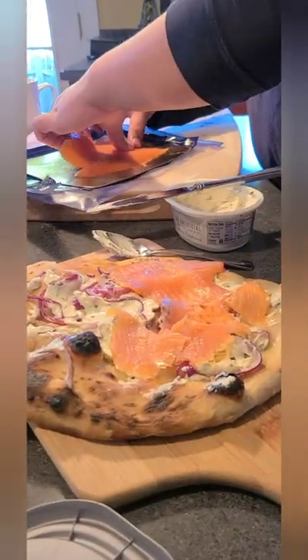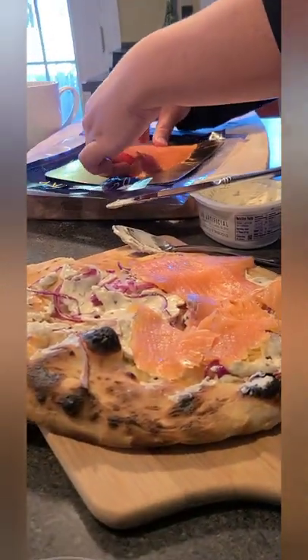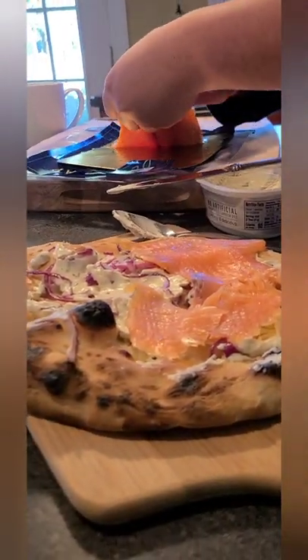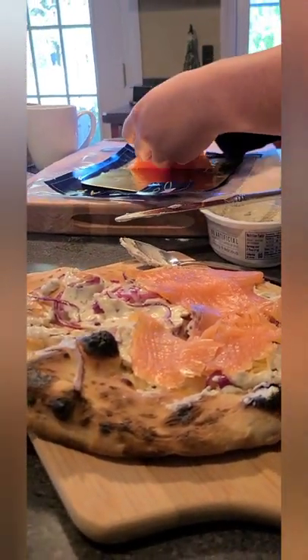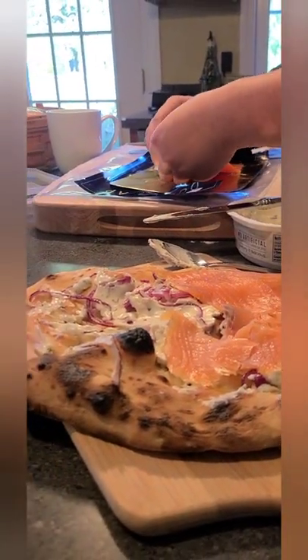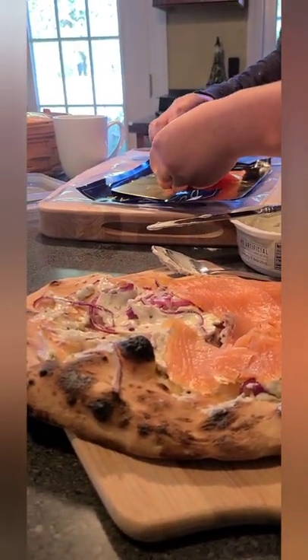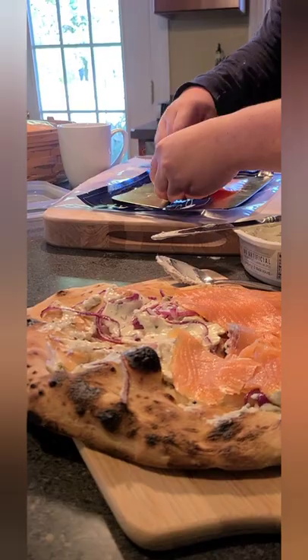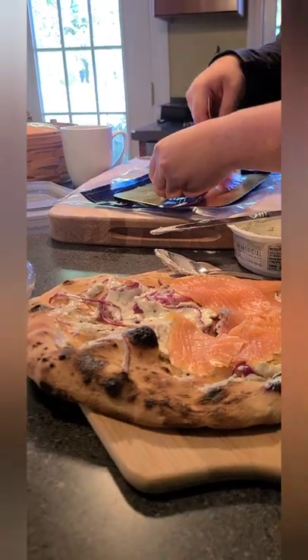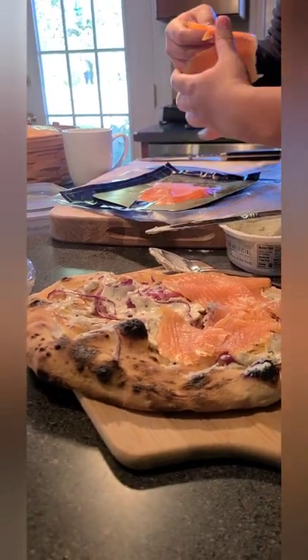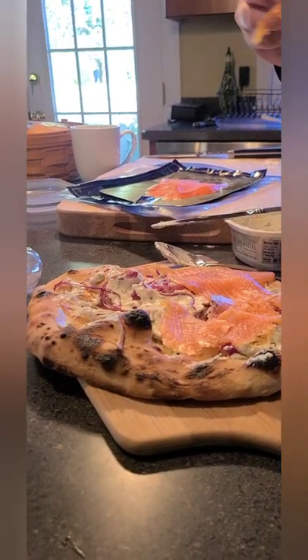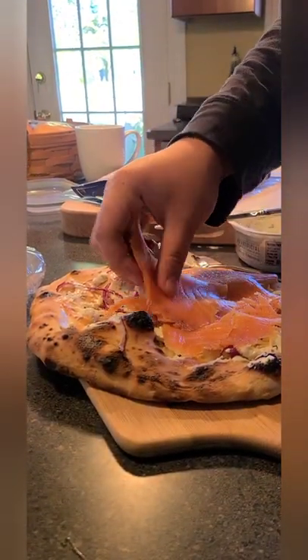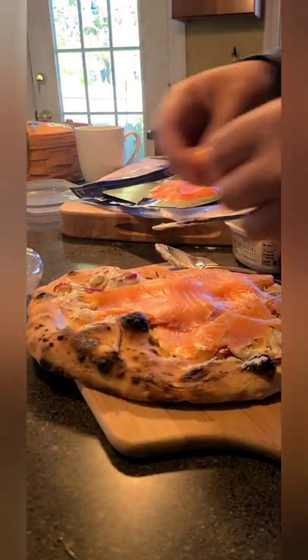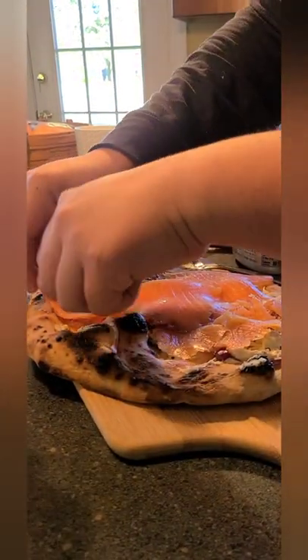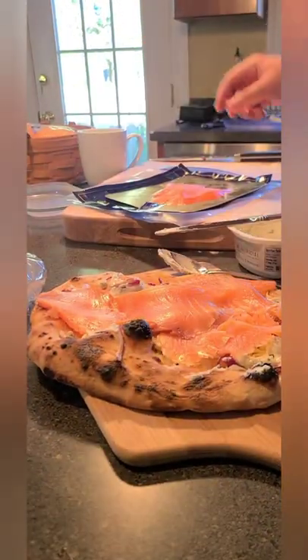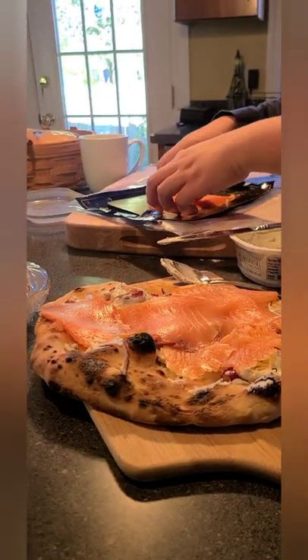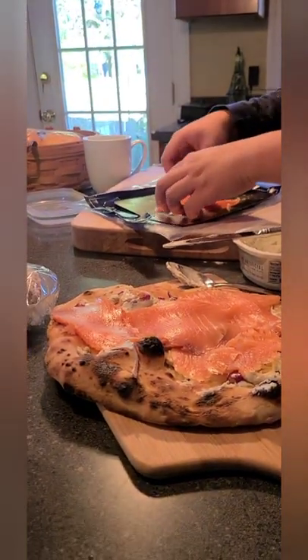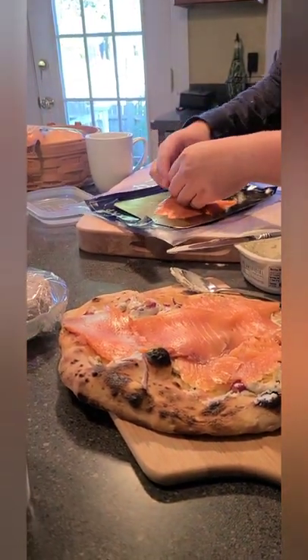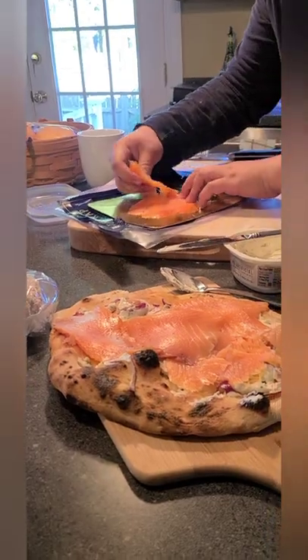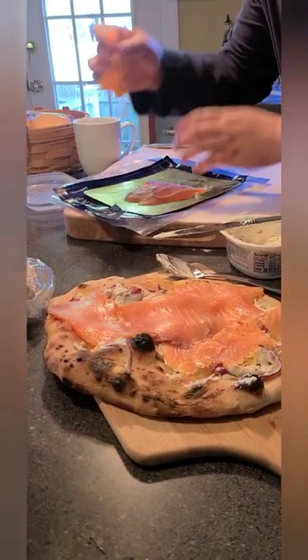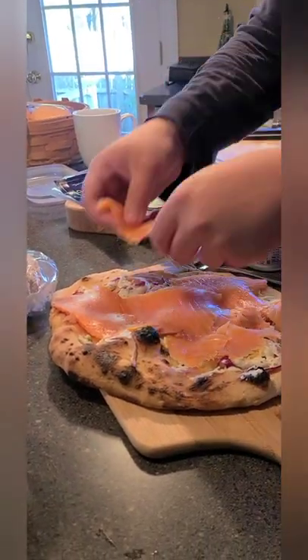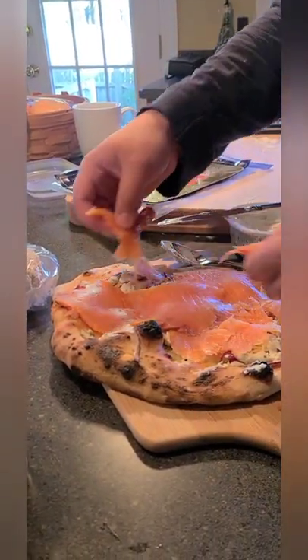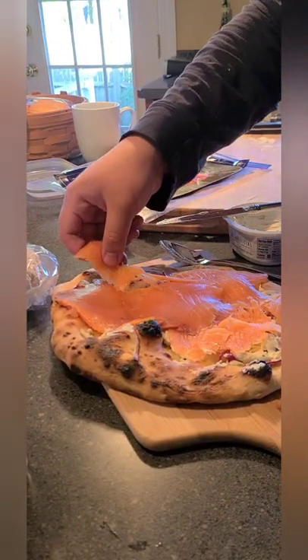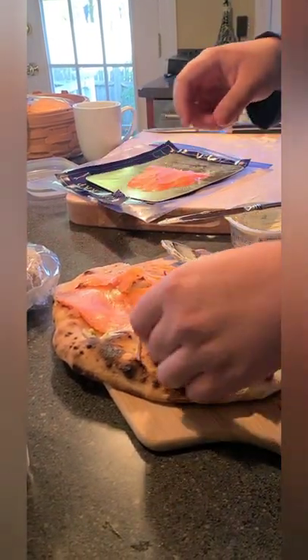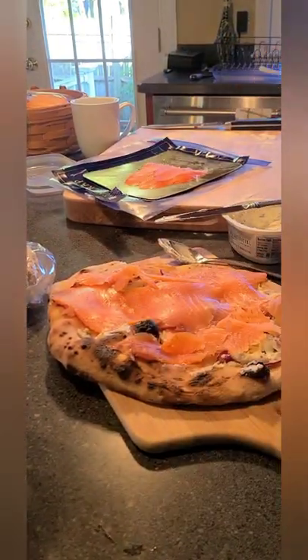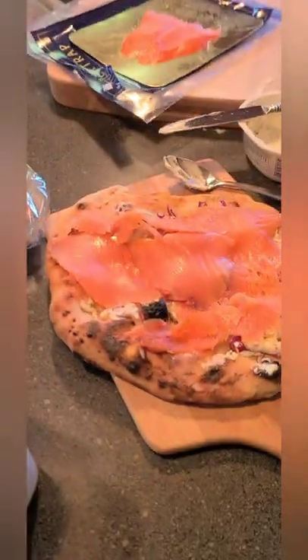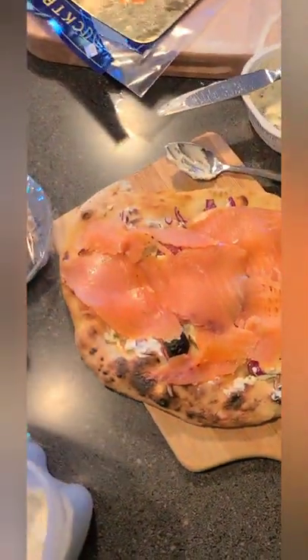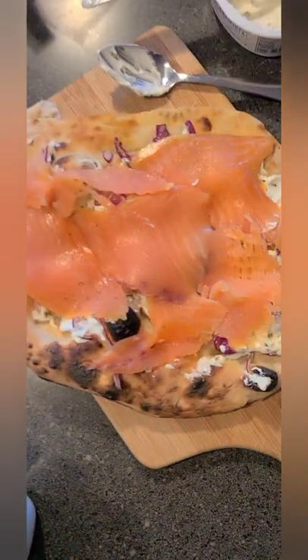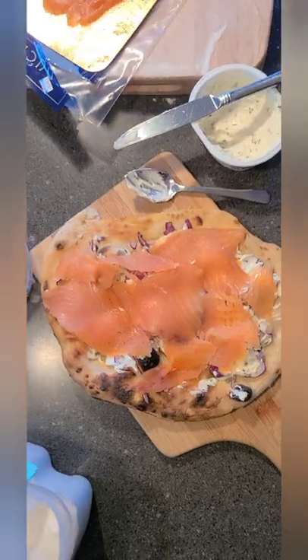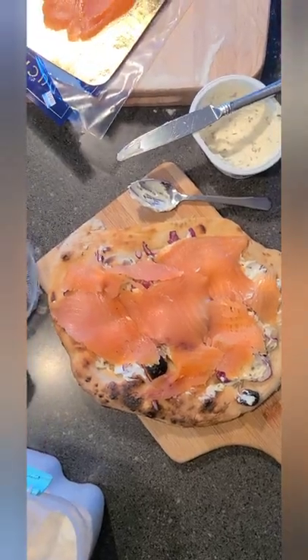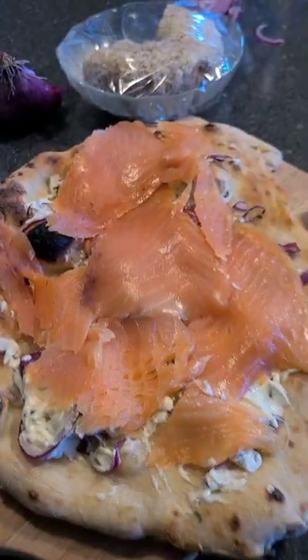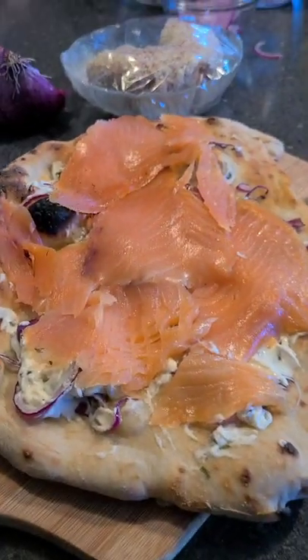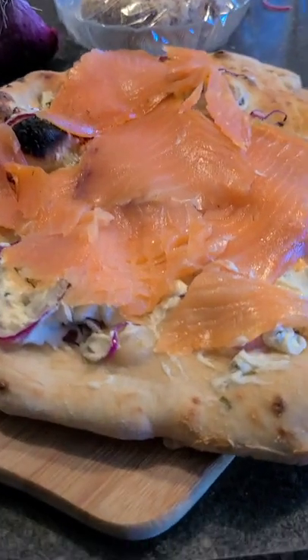It tastes exactly like New York bagel lox. Thanks for watching and I hope you guys give this one a try.